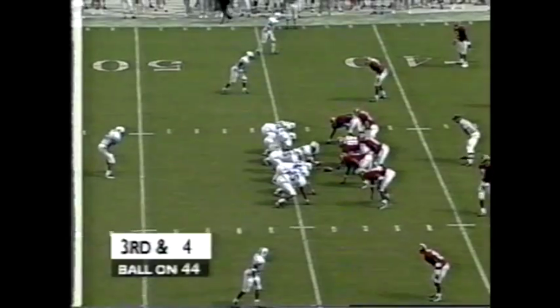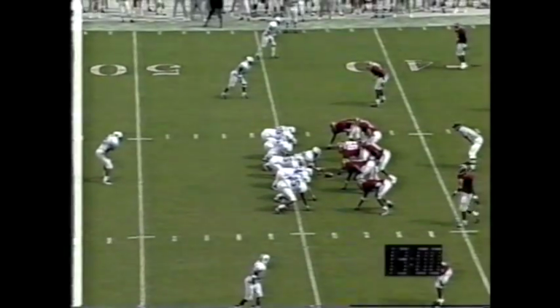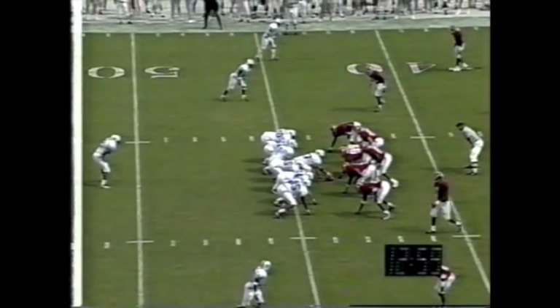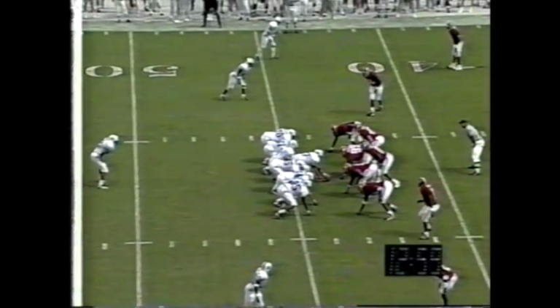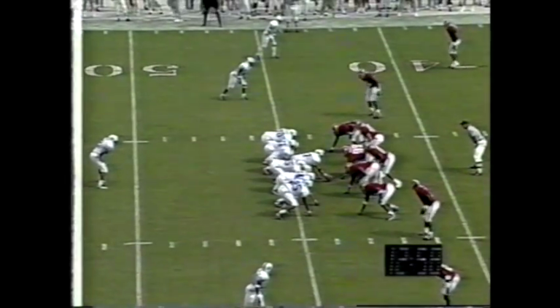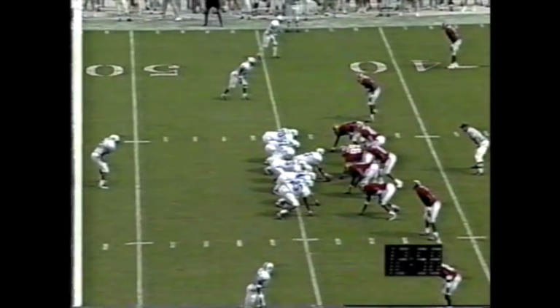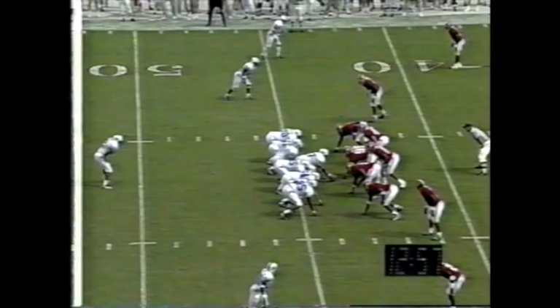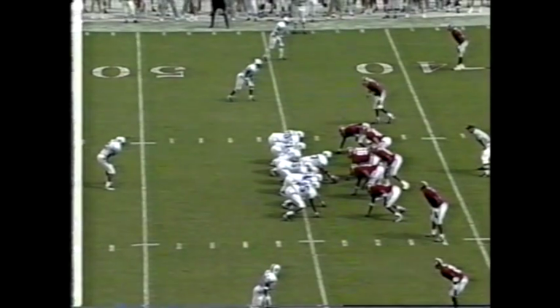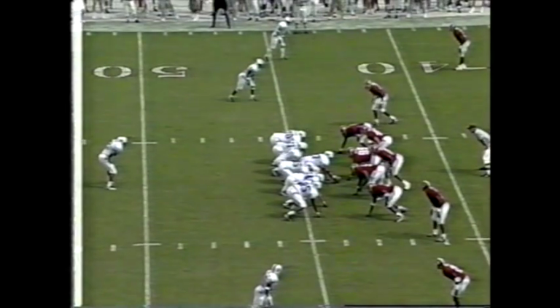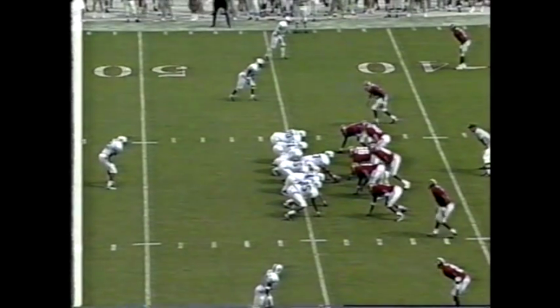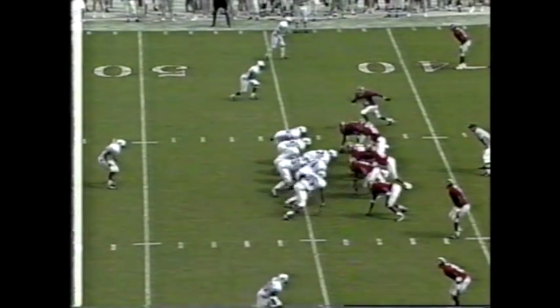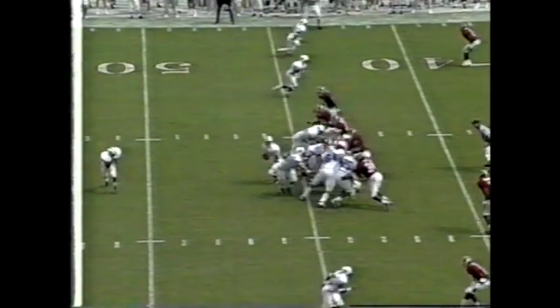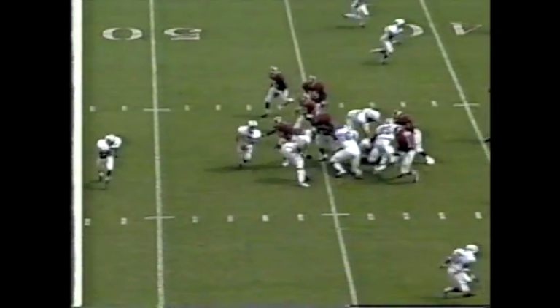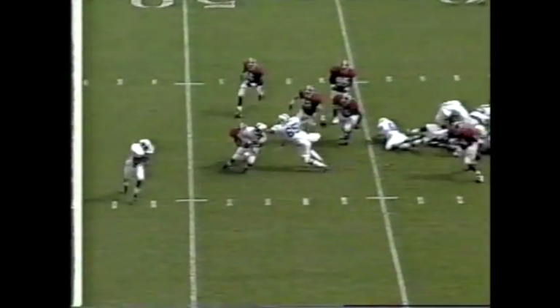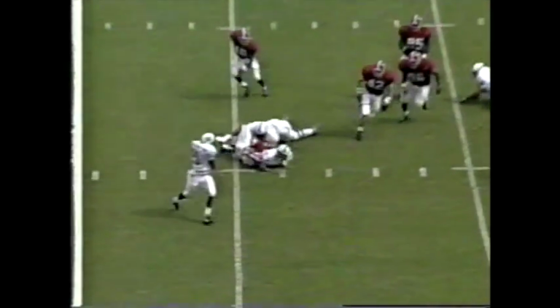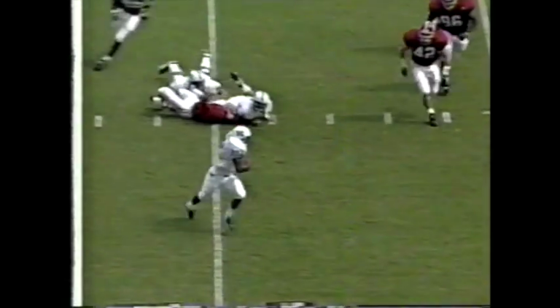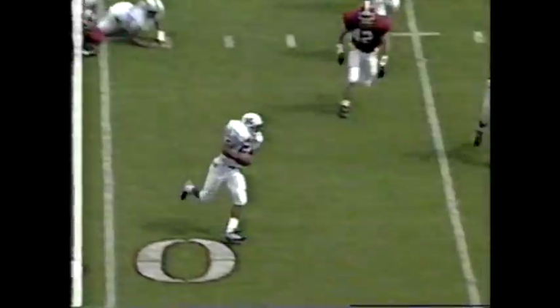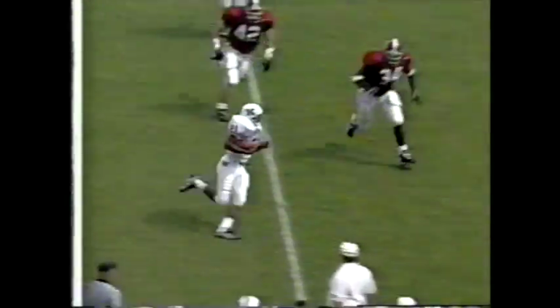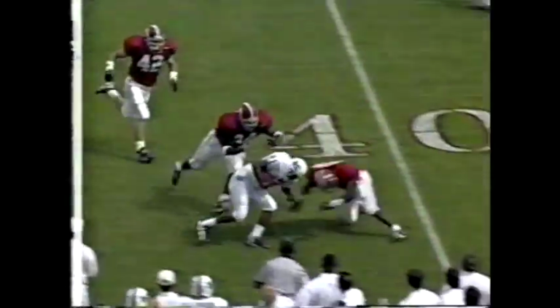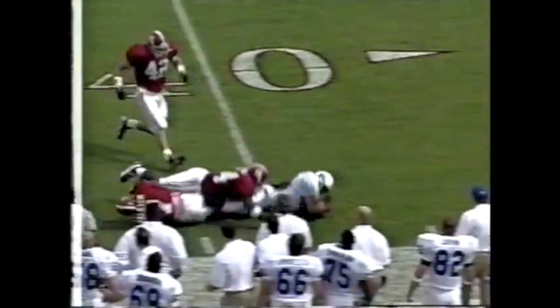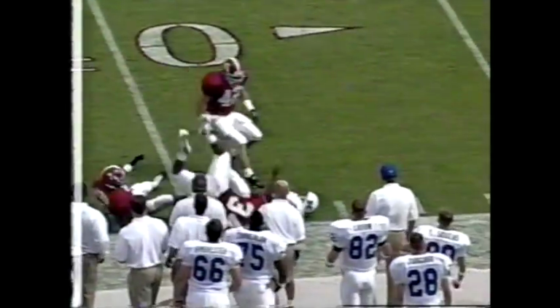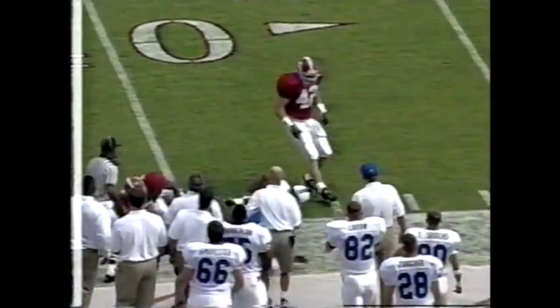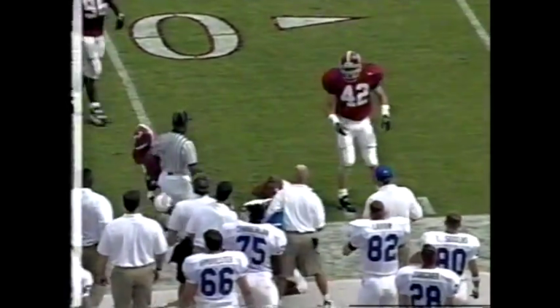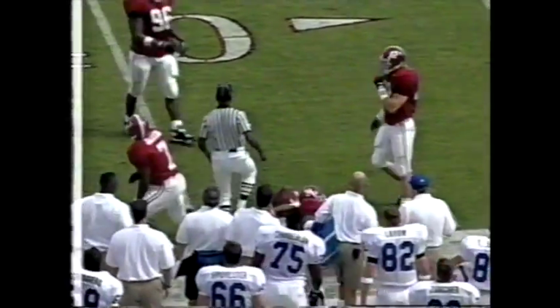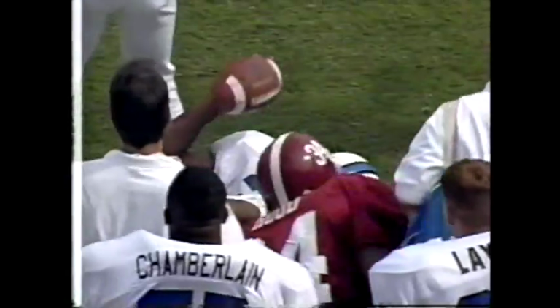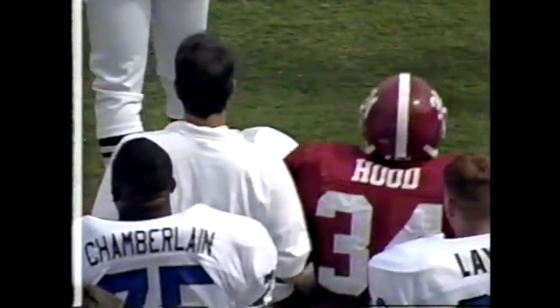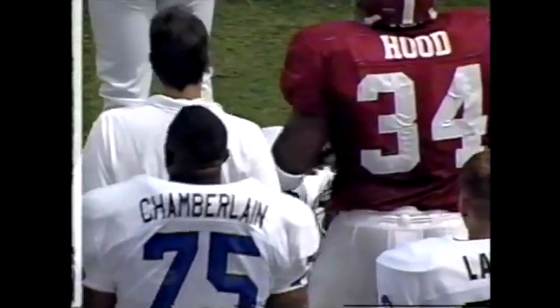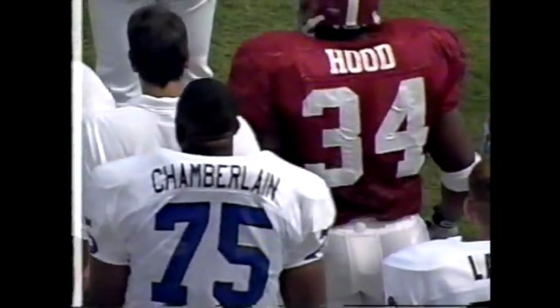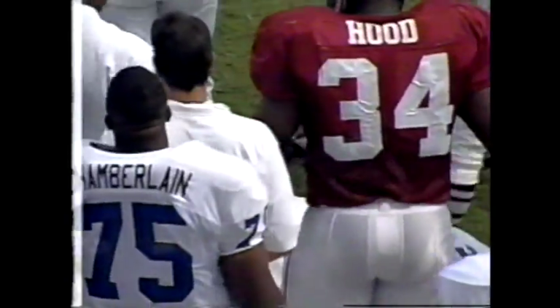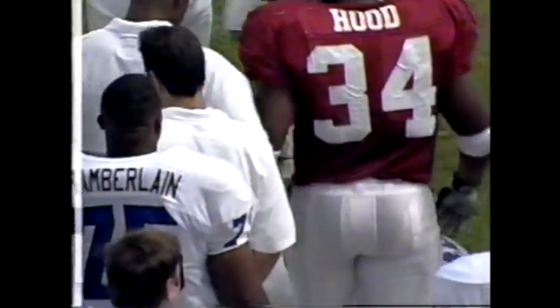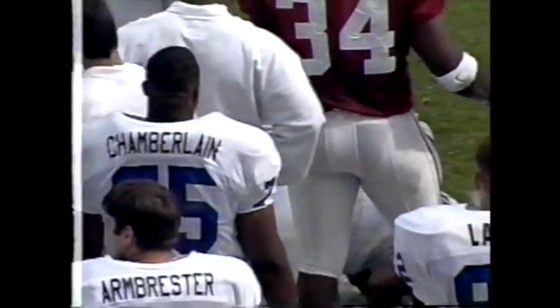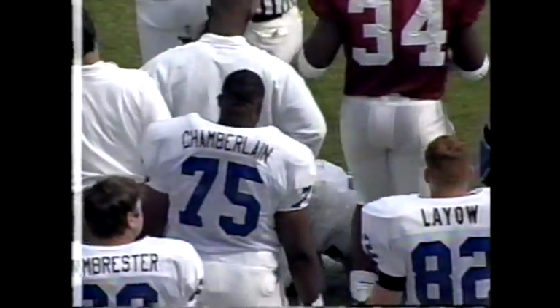Third down and four. Got it coming — there's McLaurin again, same play. And he's close to the first down. We'll see if he's stretched out and where they give him the mark.